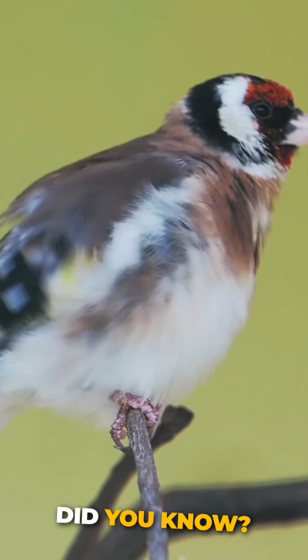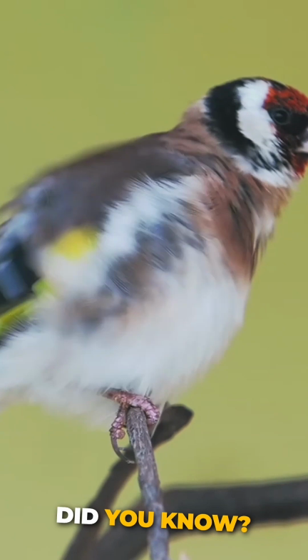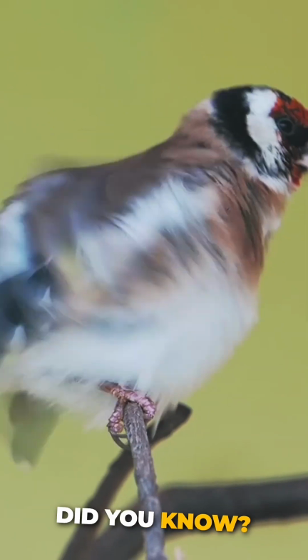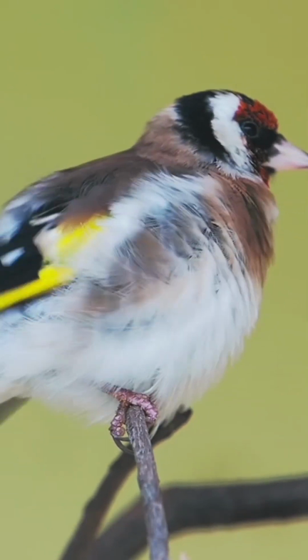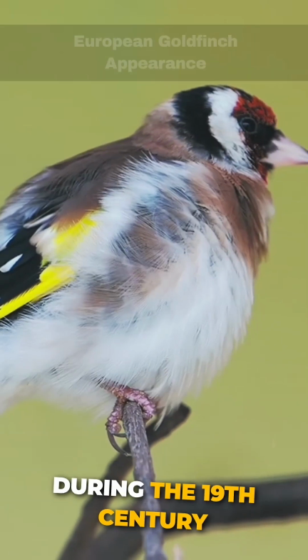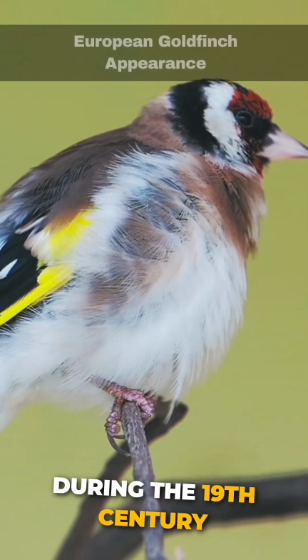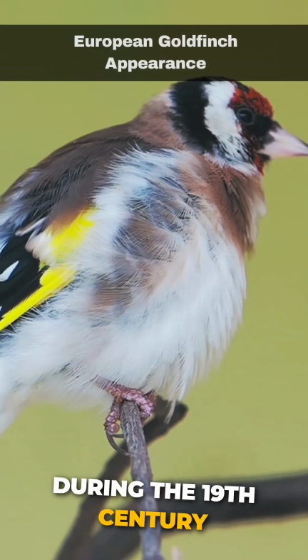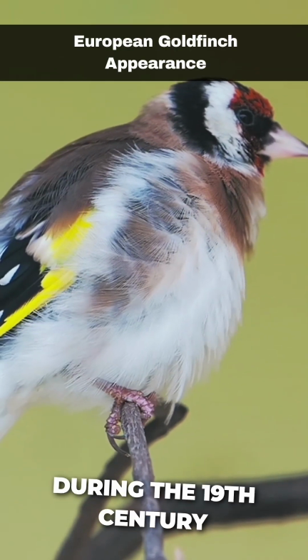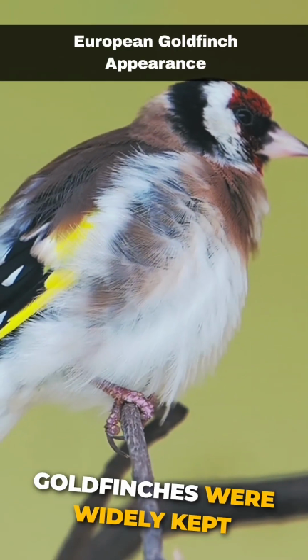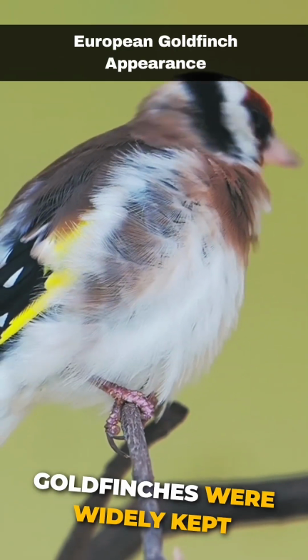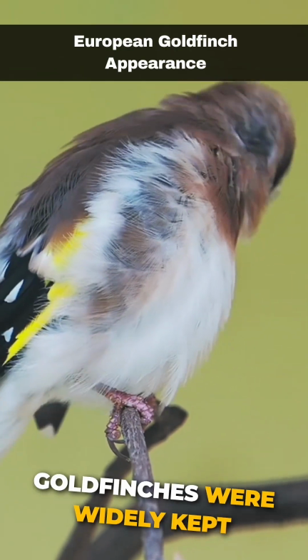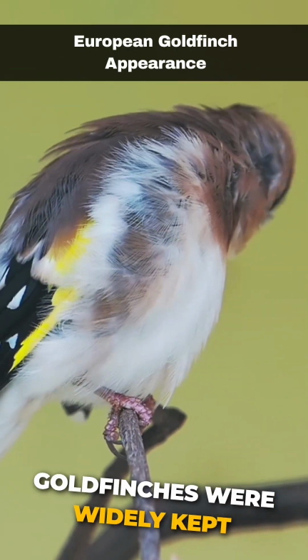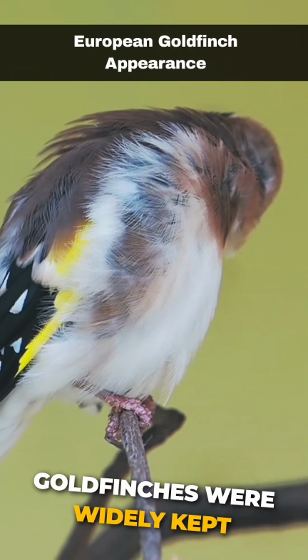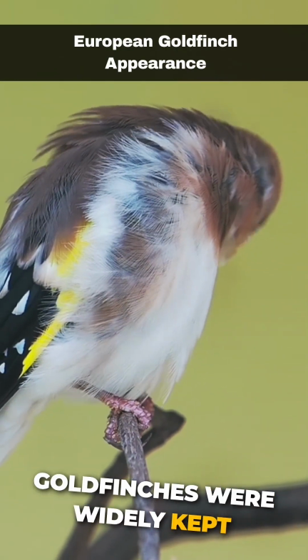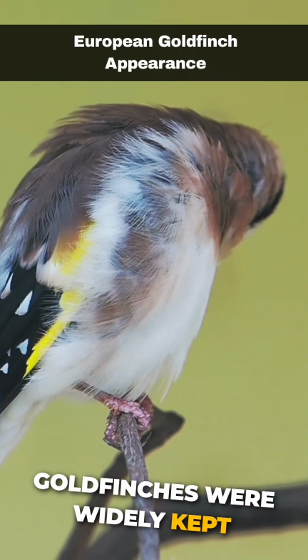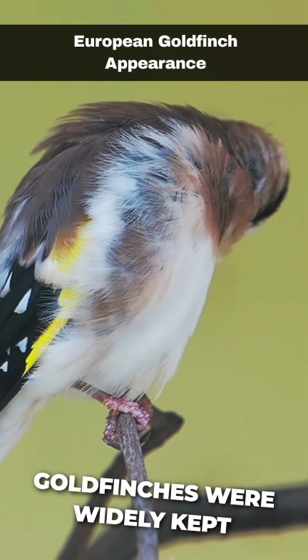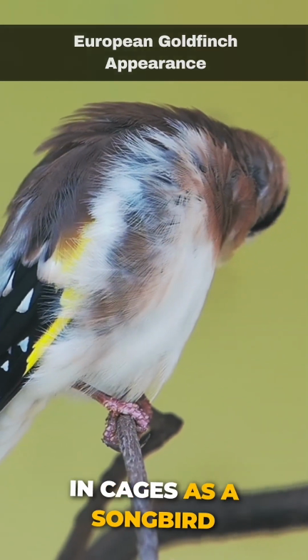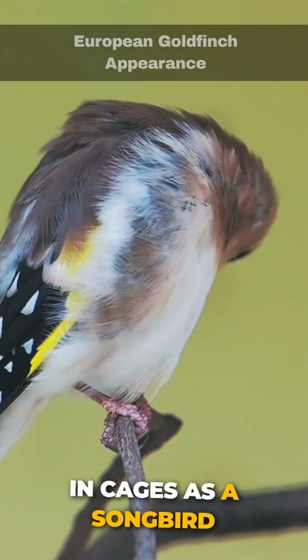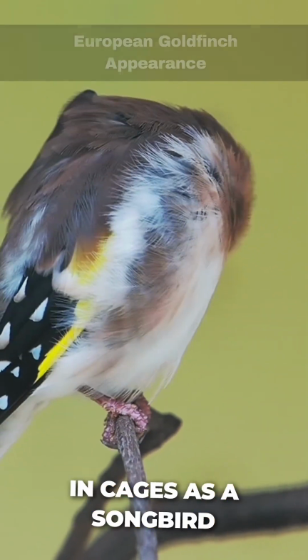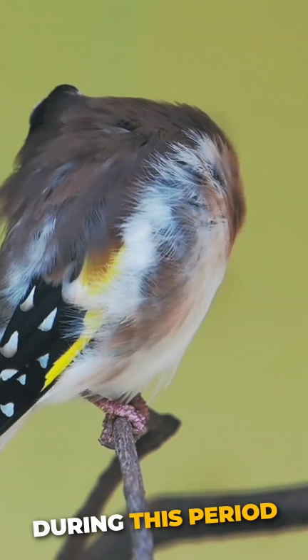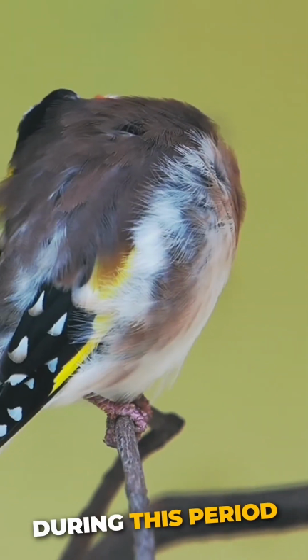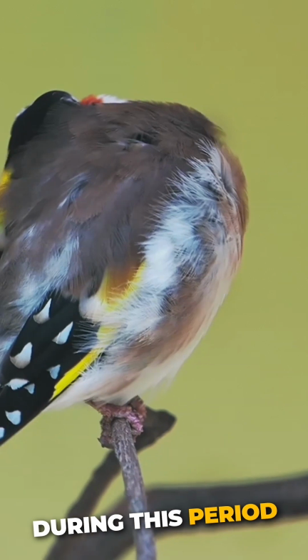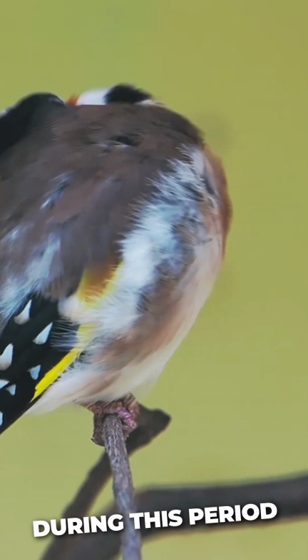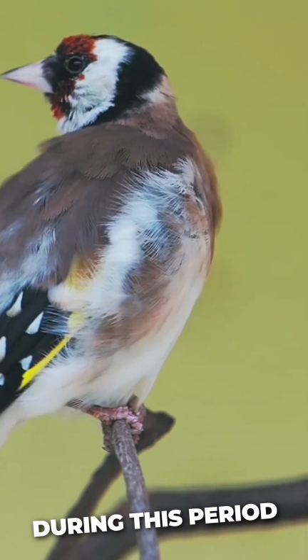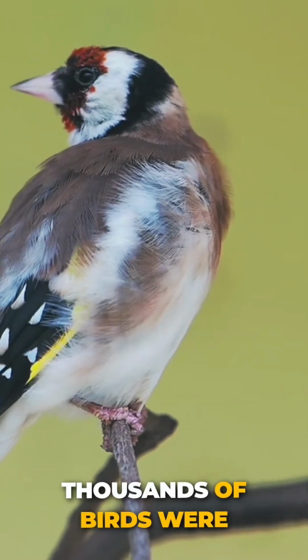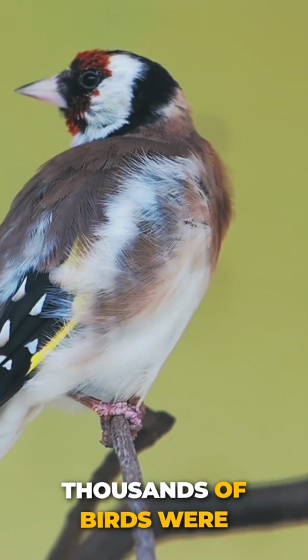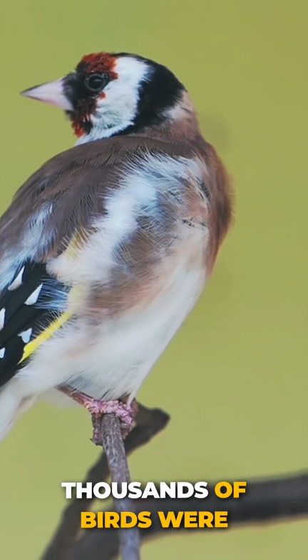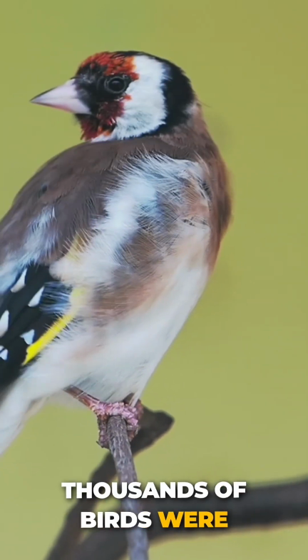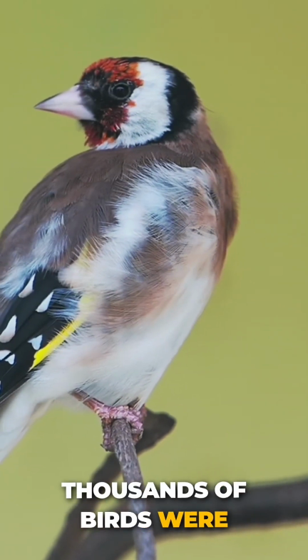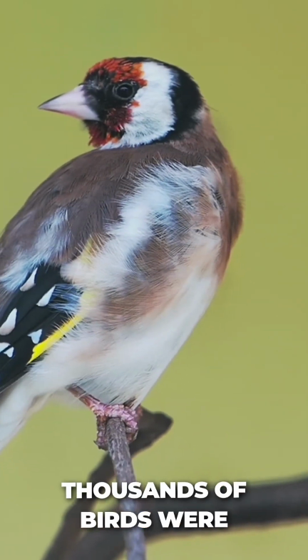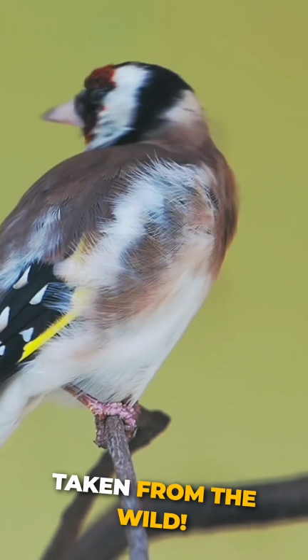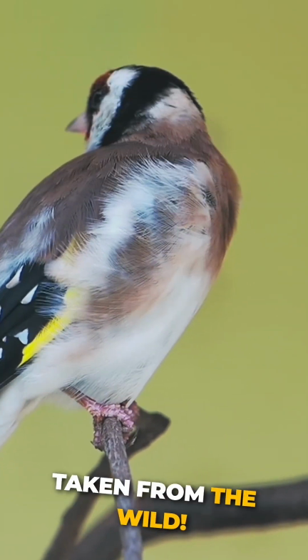Did you know? During the 19th century, goldfinches were widely kept in cages as a songbird. During this period, thousands of birds were taken from the wild.